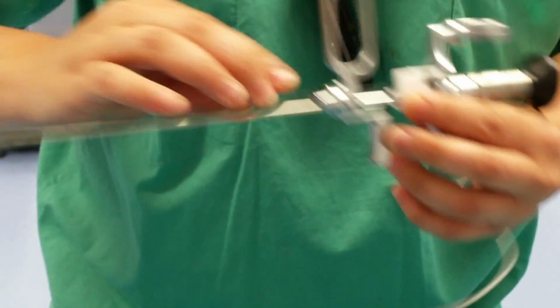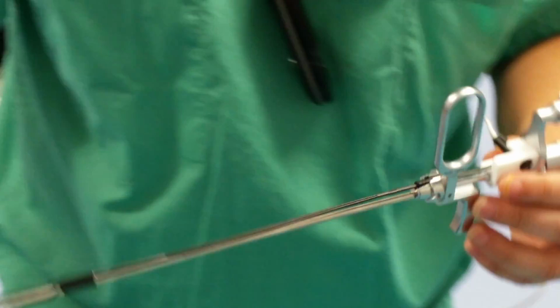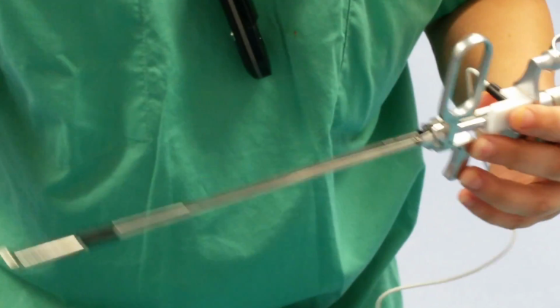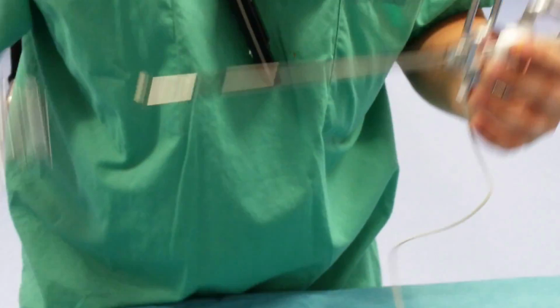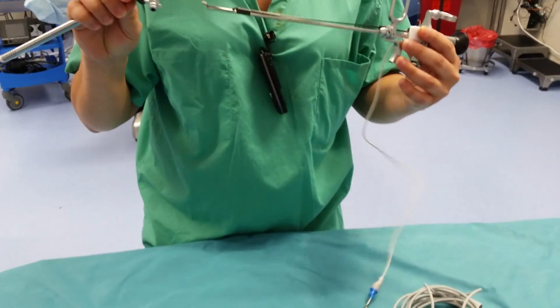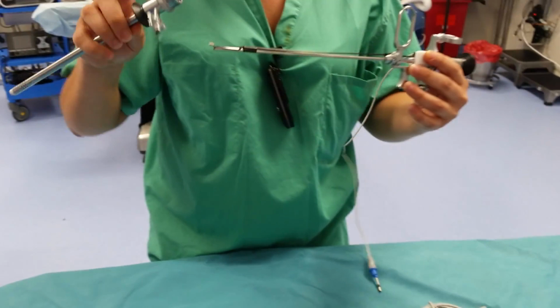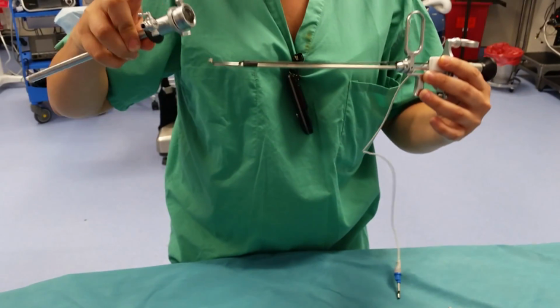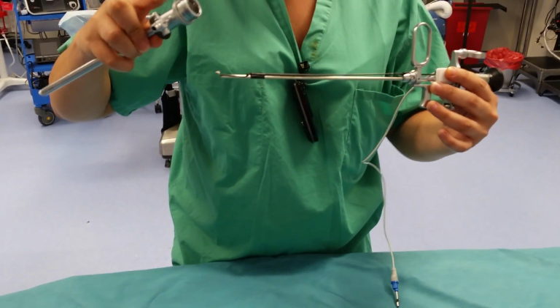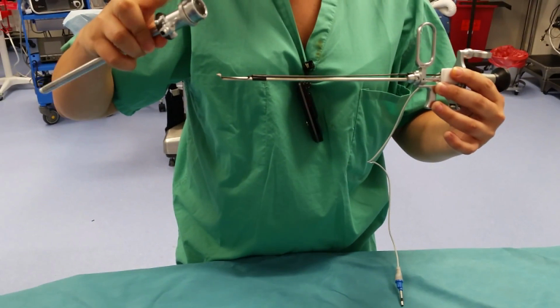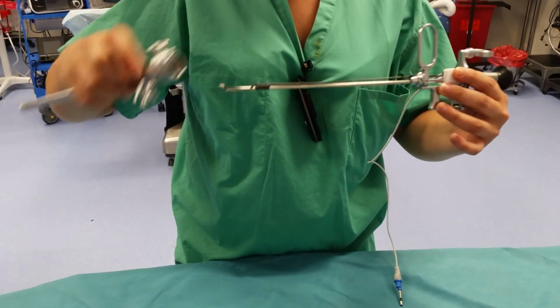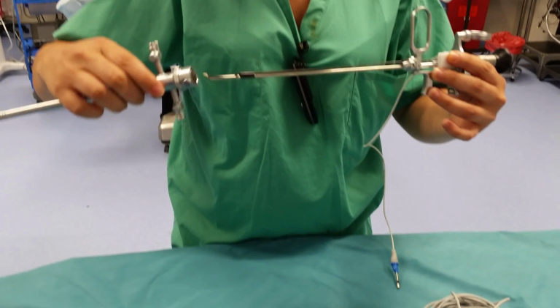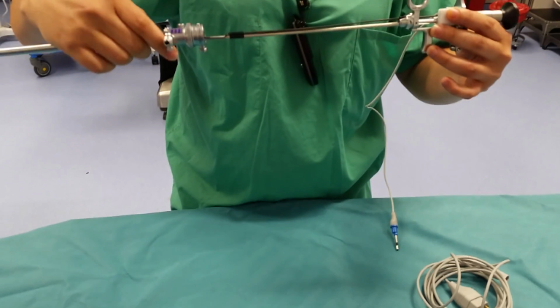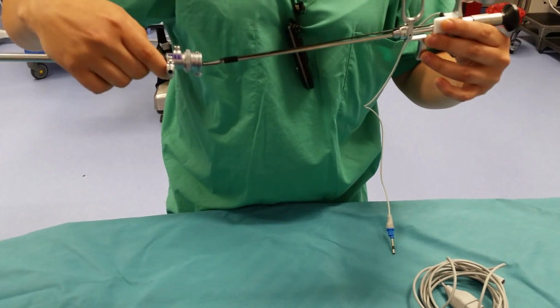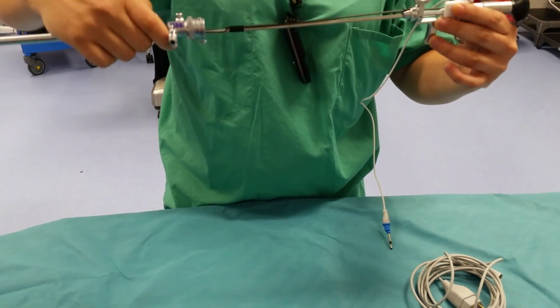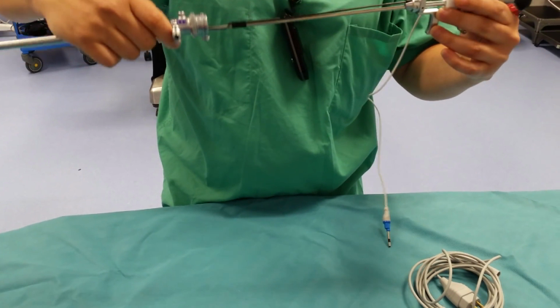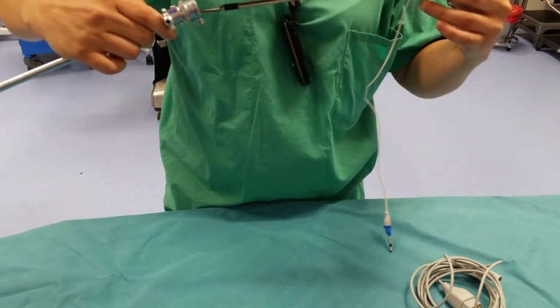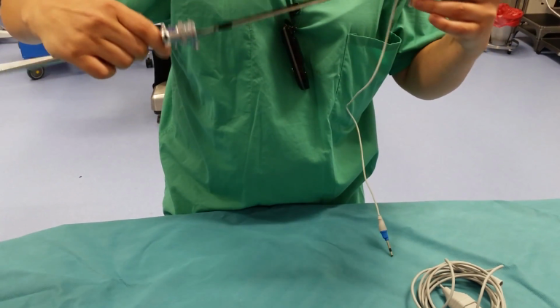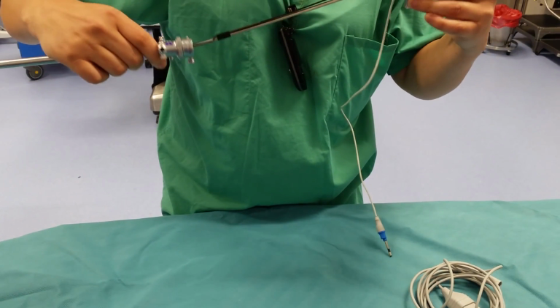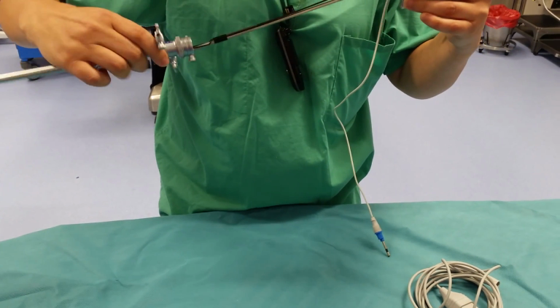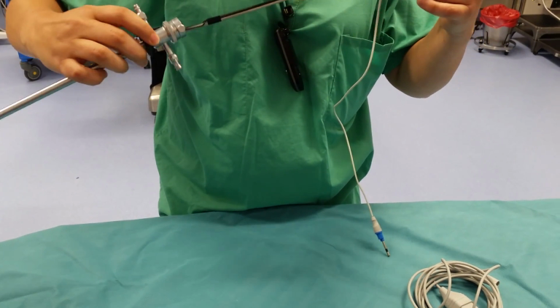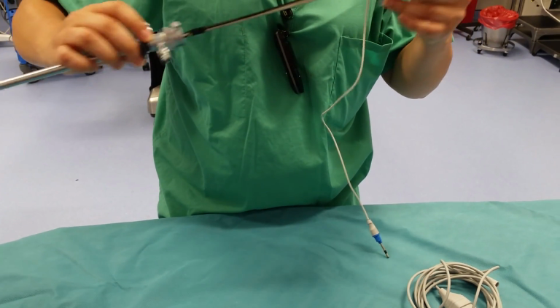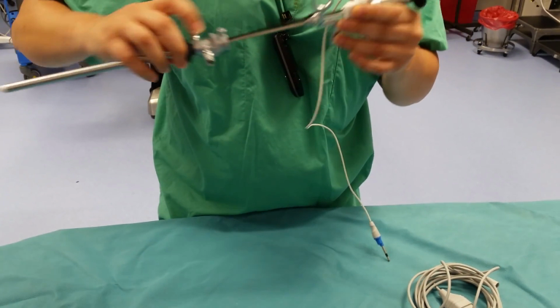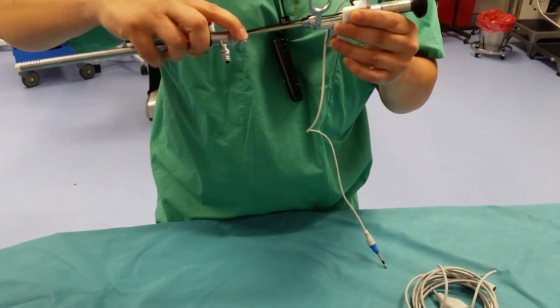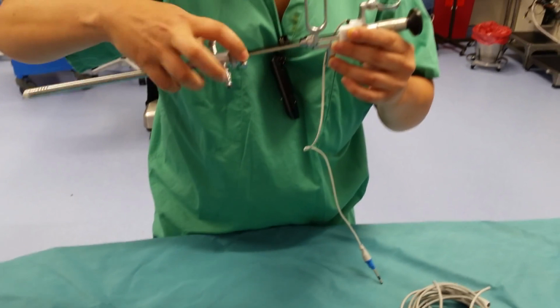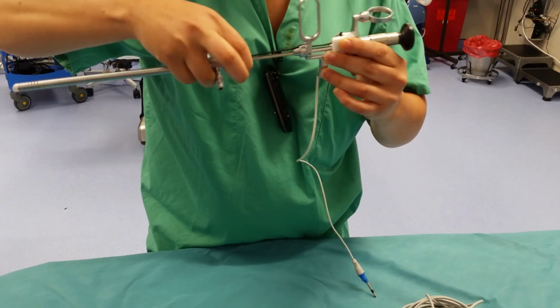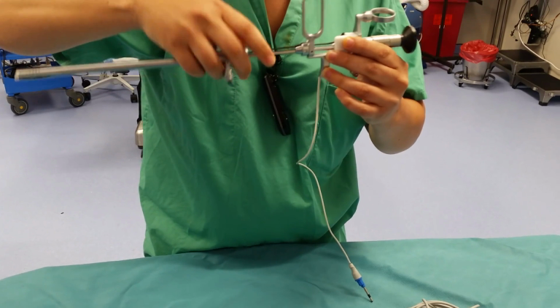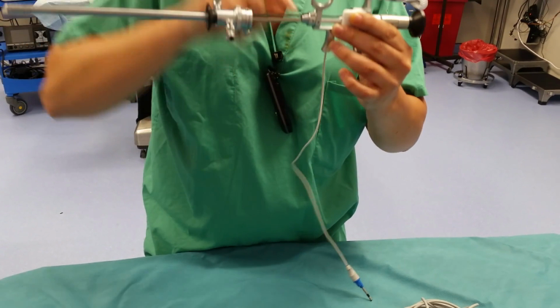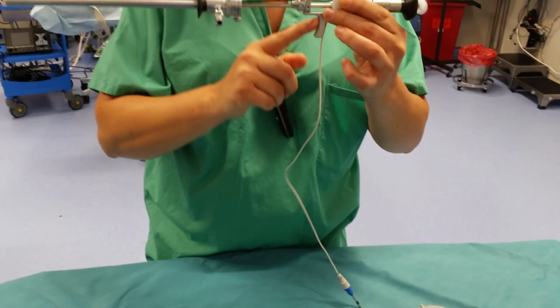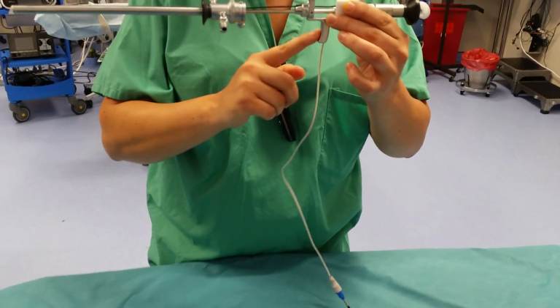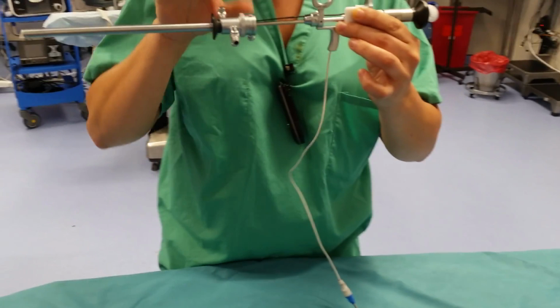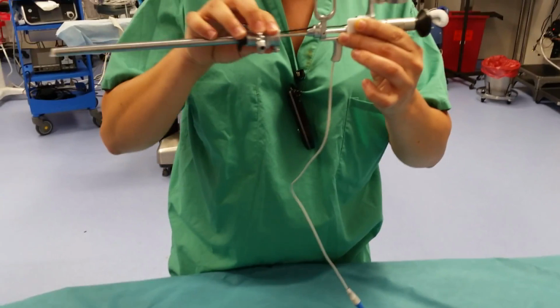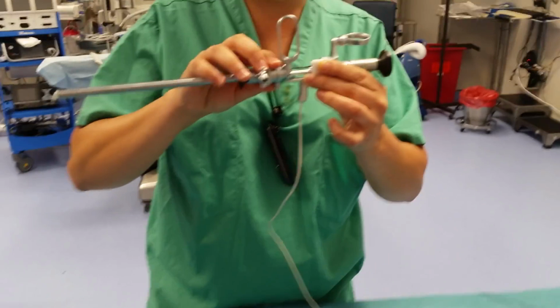We're going to connect these two pieces together. This button right here has to face down to this part of the handle to click in.